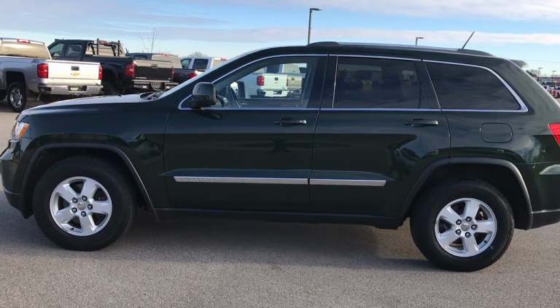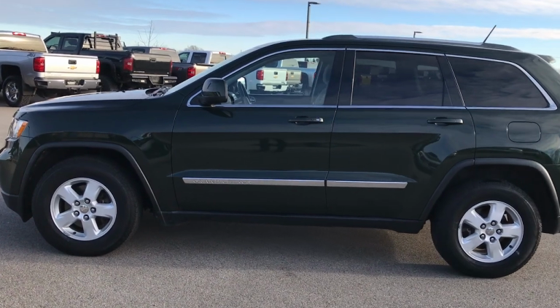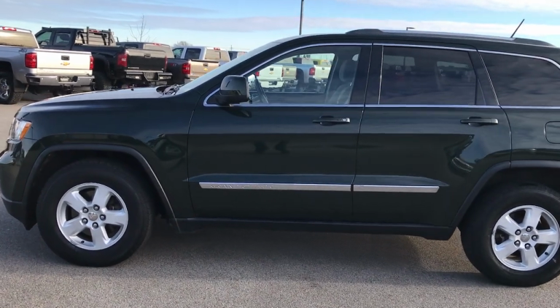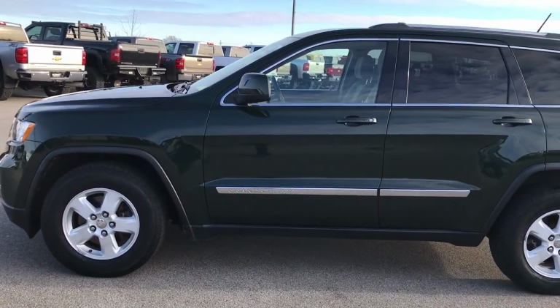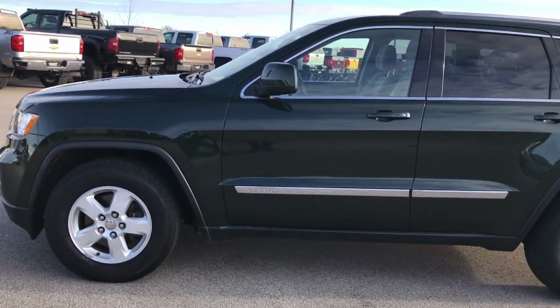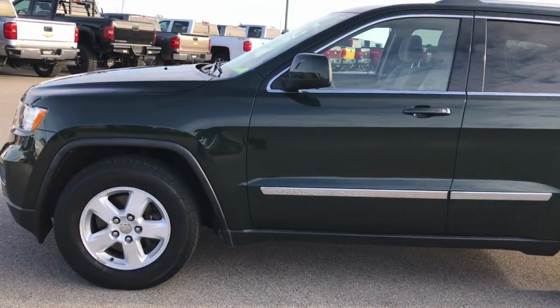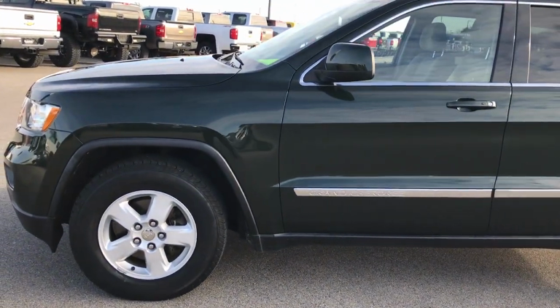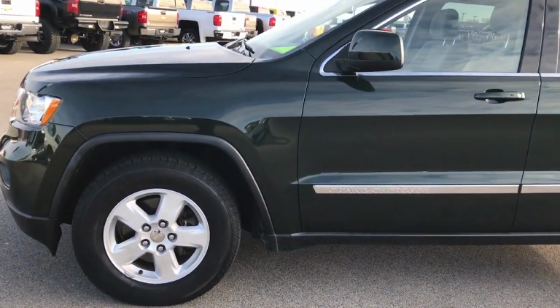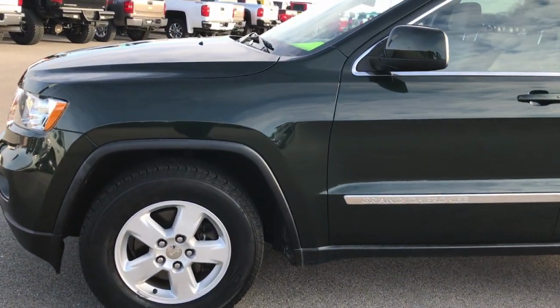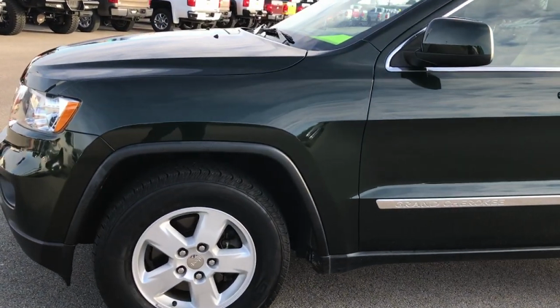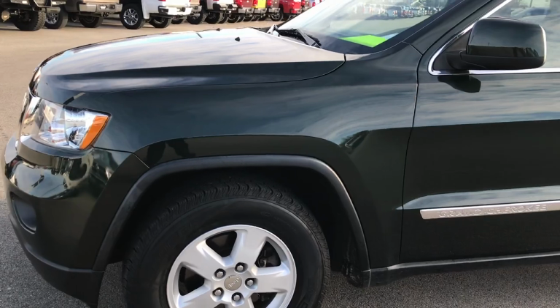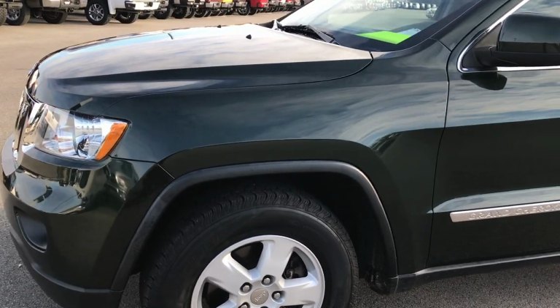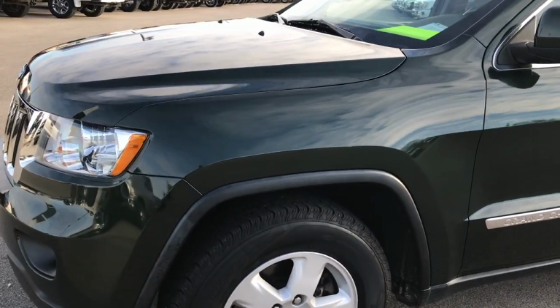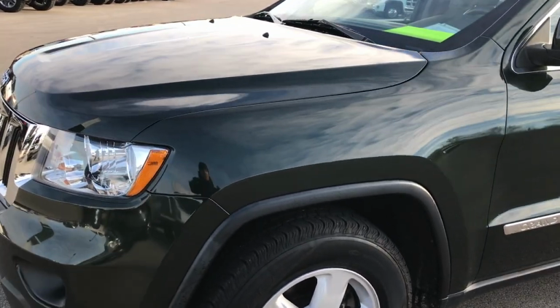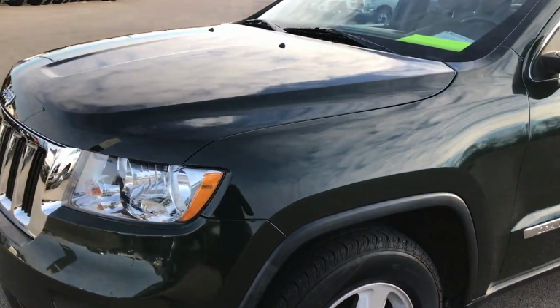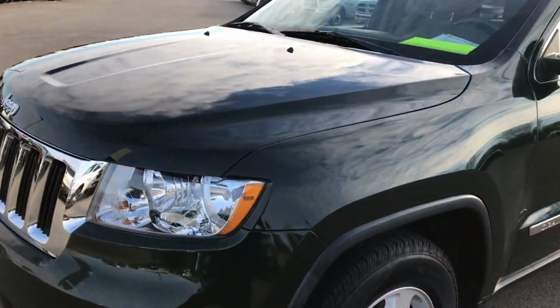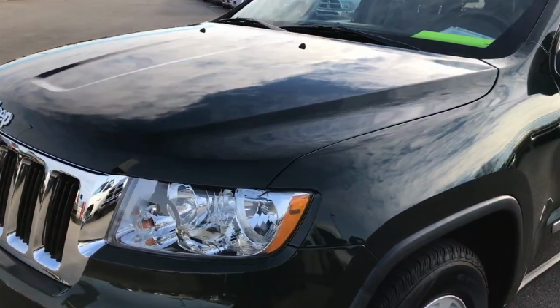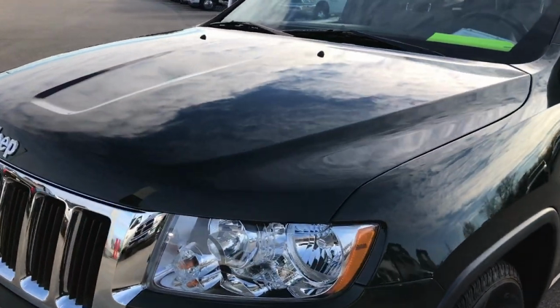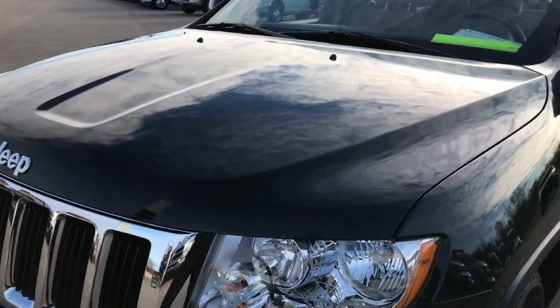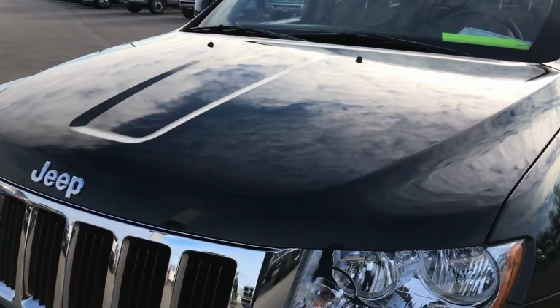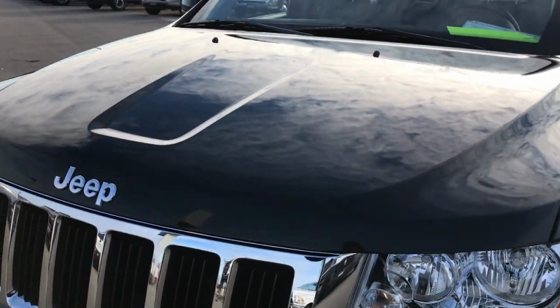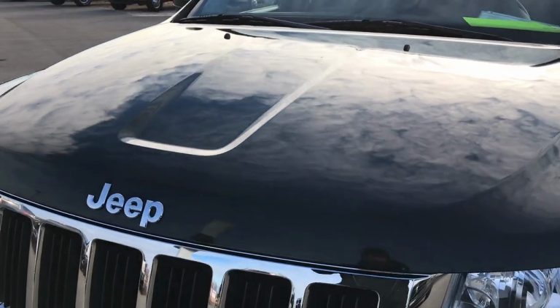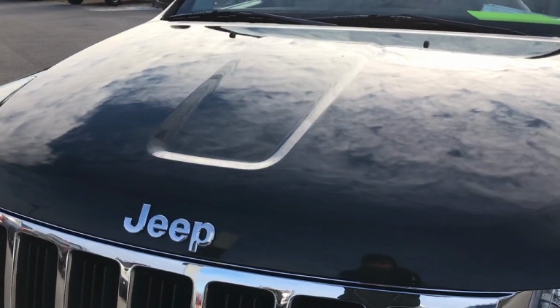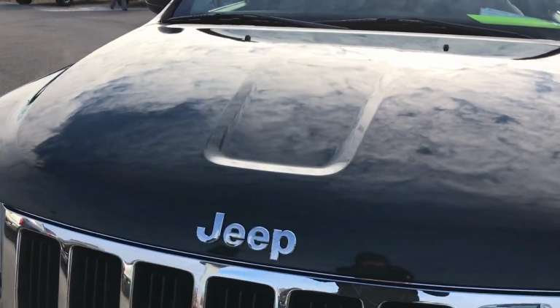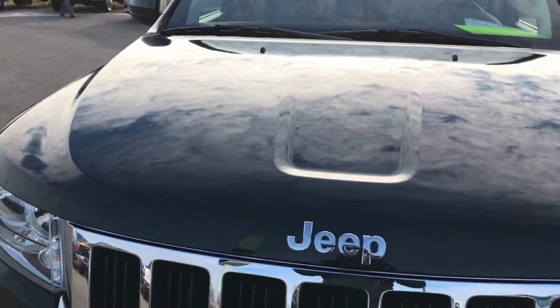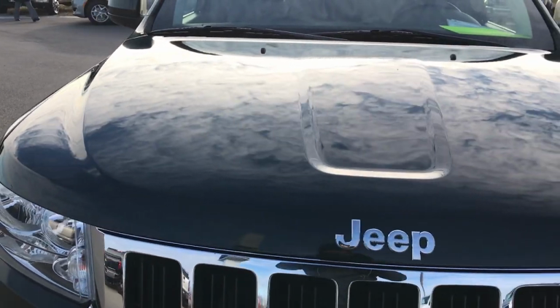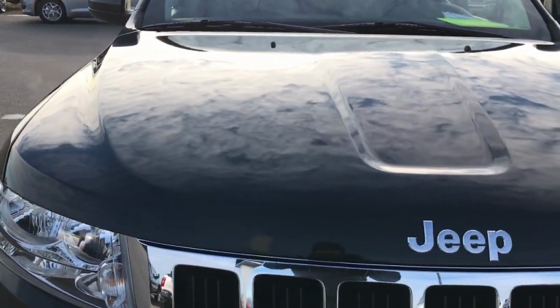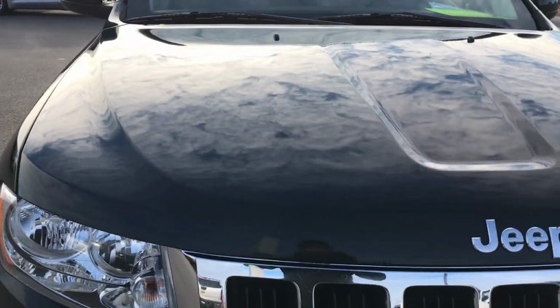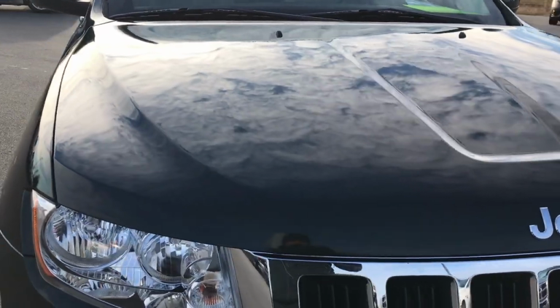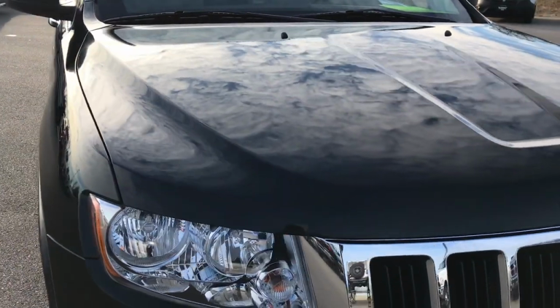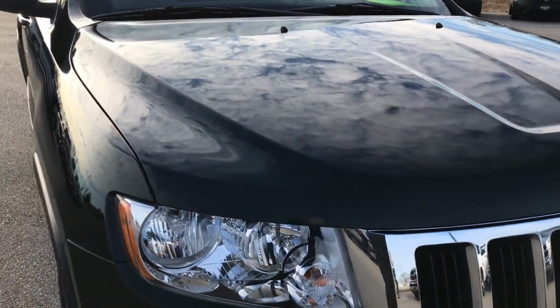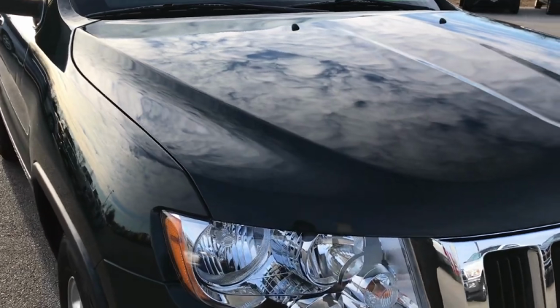This is stock number 8J118A. We are here at Summit Automotive in Fond du Lac, Wisconsin, your new and used Jeep headquarters. Today we are checking out this super clean 2011 Jeep Grand Cherokee Laredo.